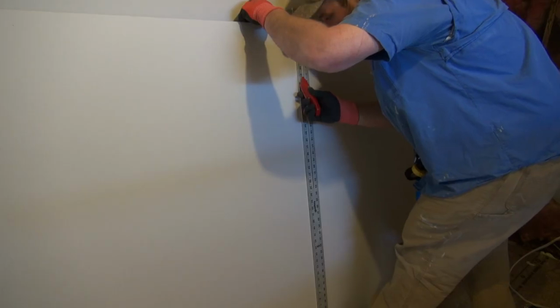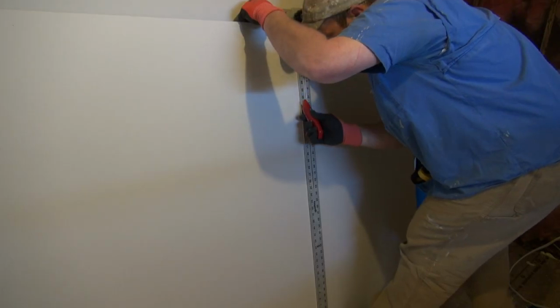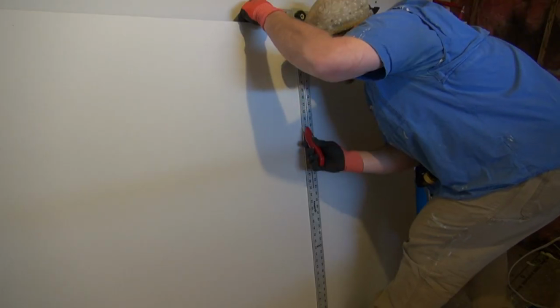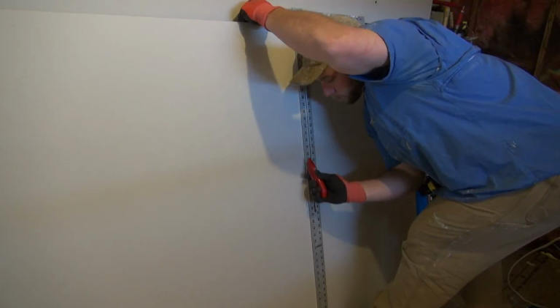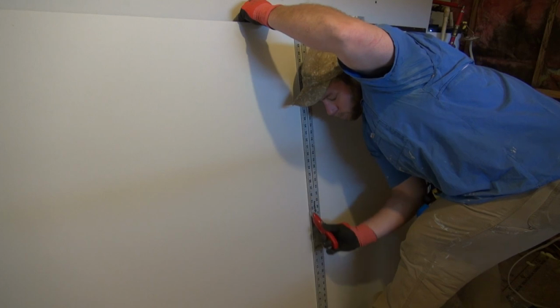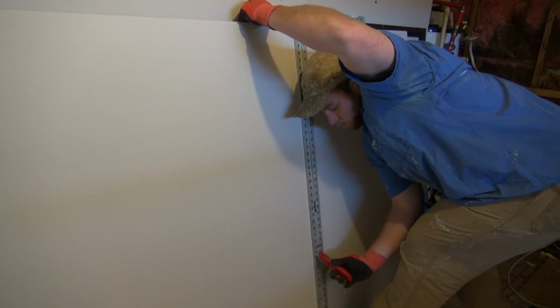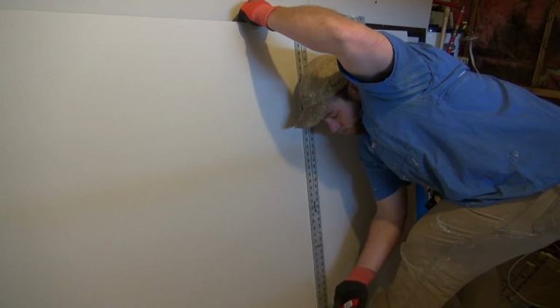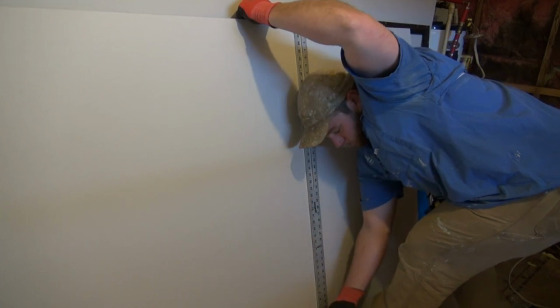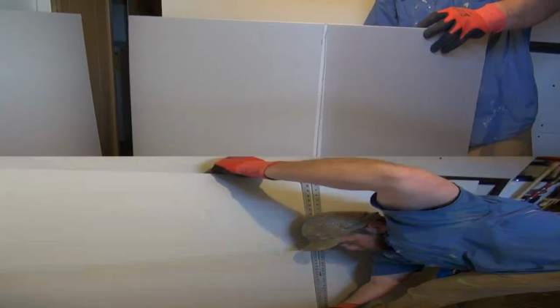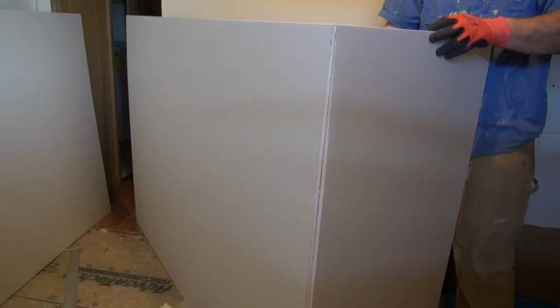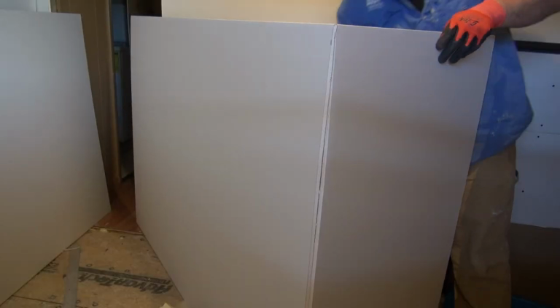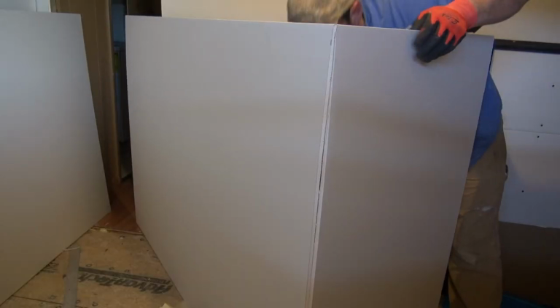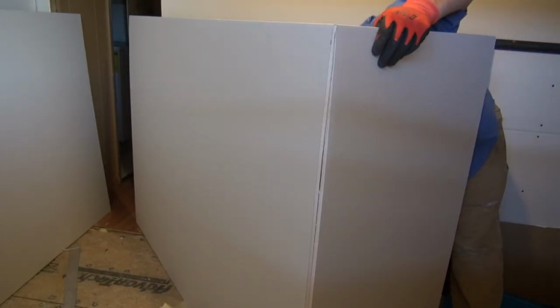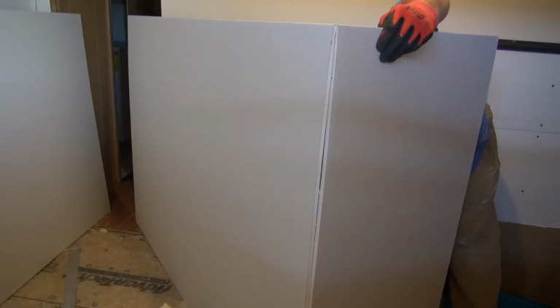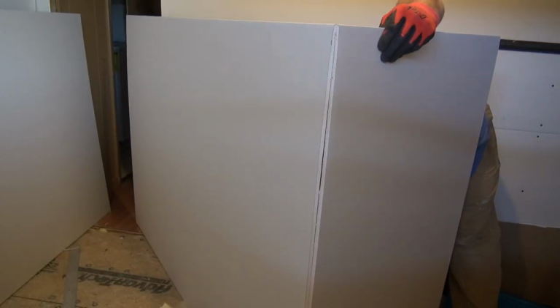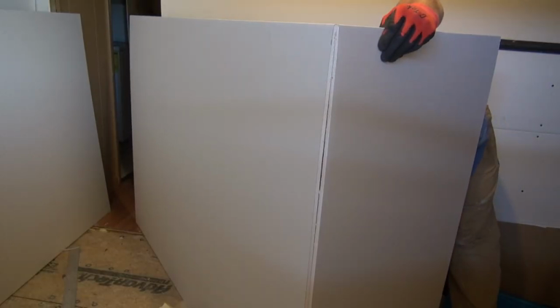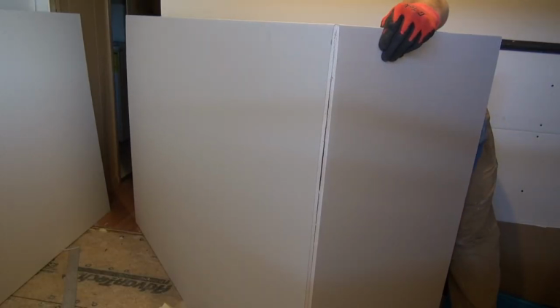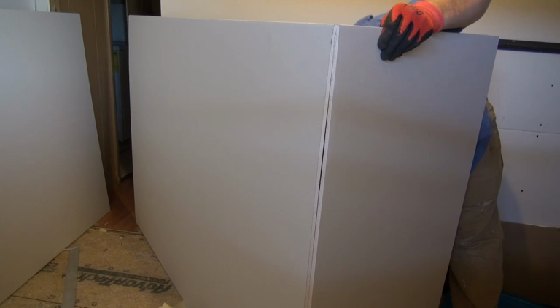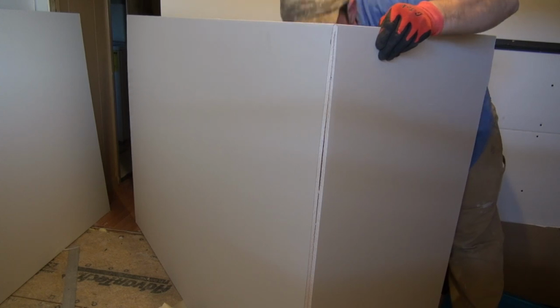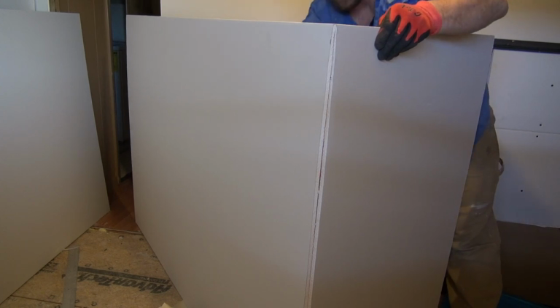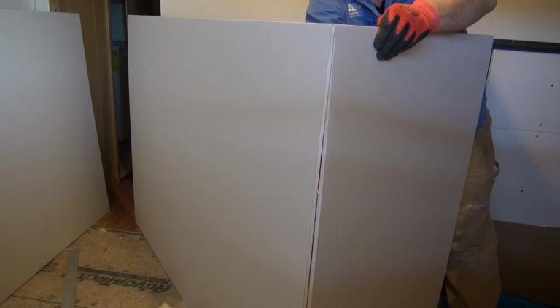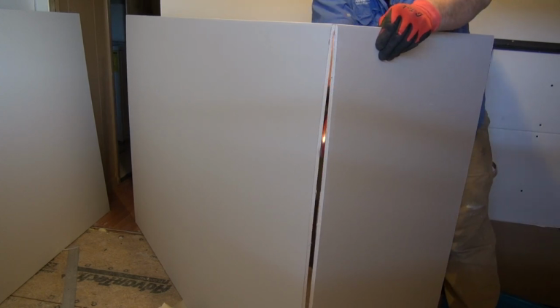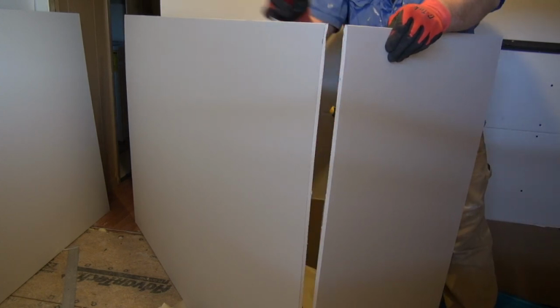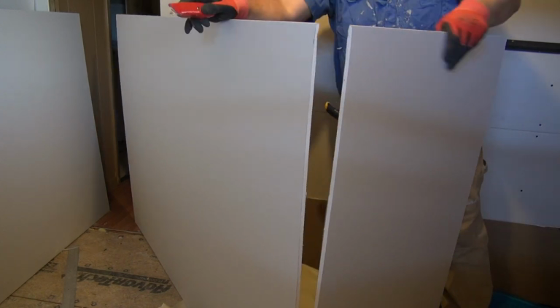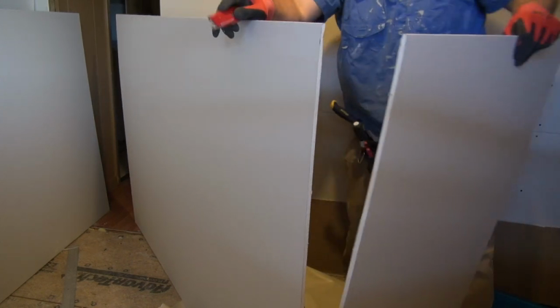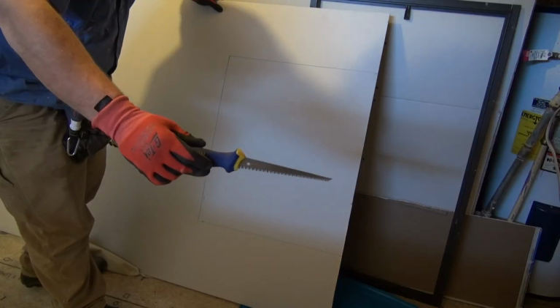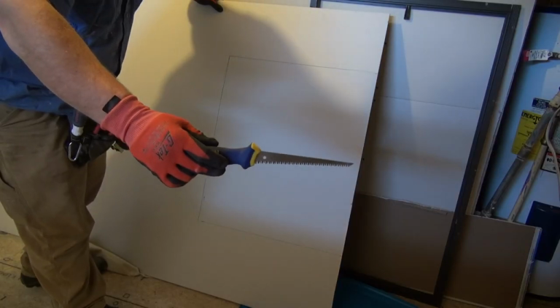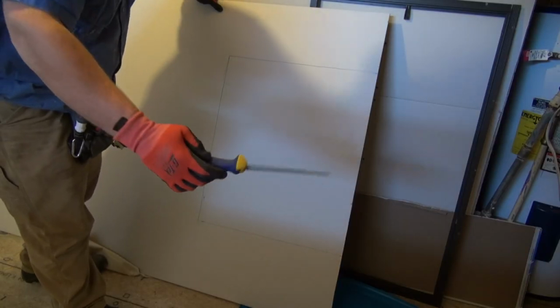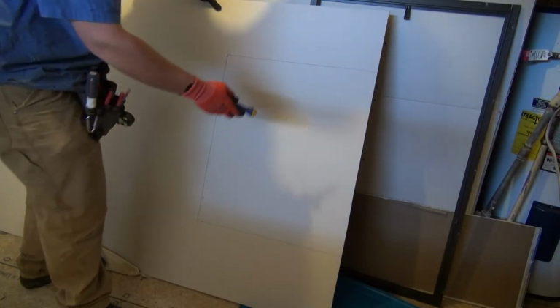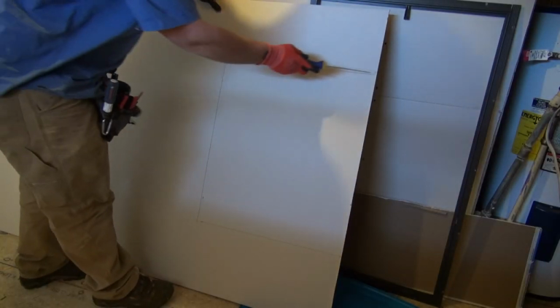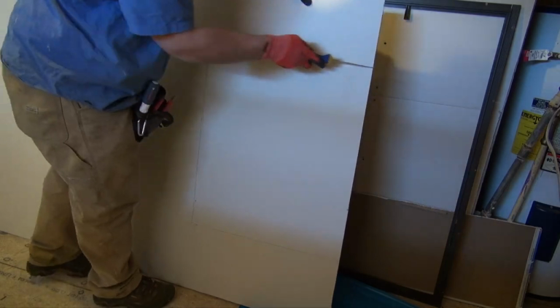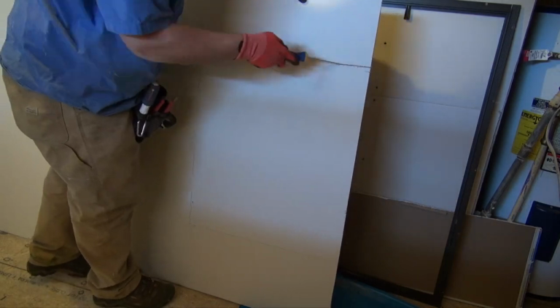To cut drywall, use a utility knife and a straight edge. One side of the drywall paper needs to be scored, then snapped, and then the other side of the paper can be cut. To cut out outlet boxes and lights, use a jab saw.